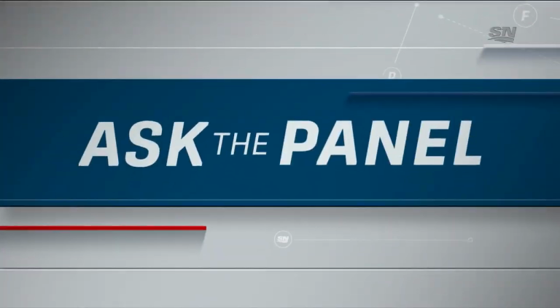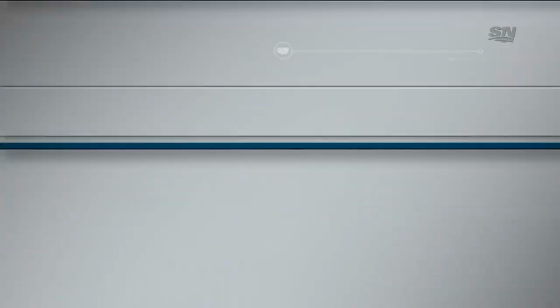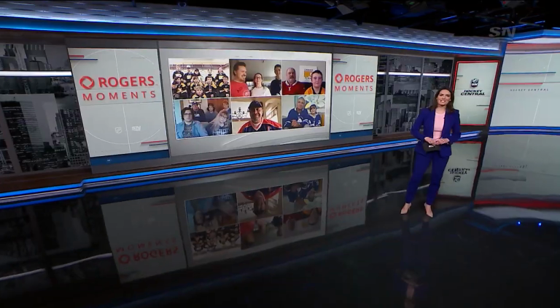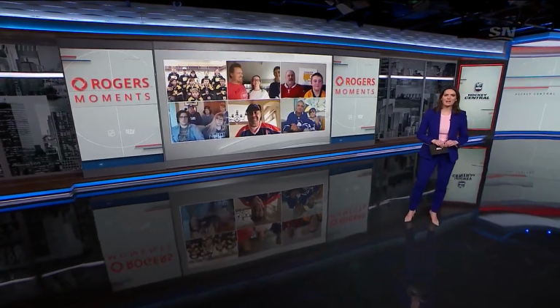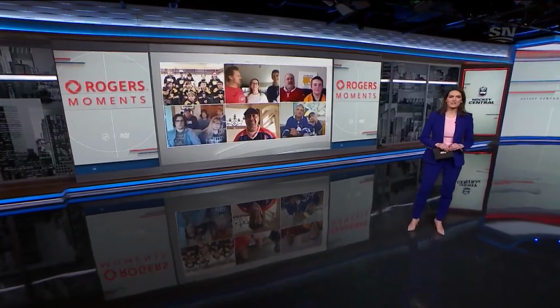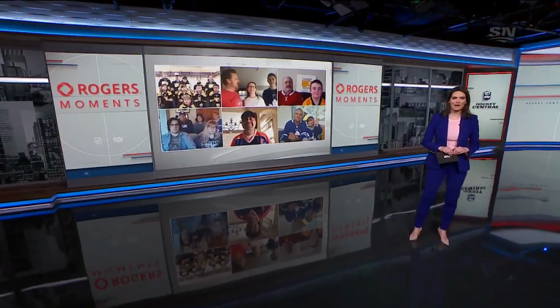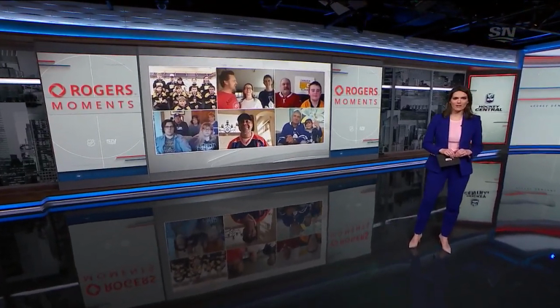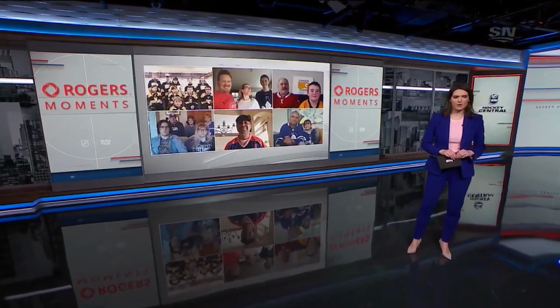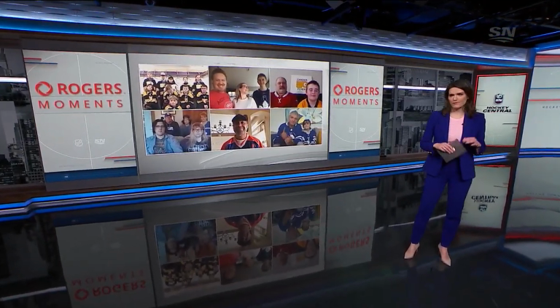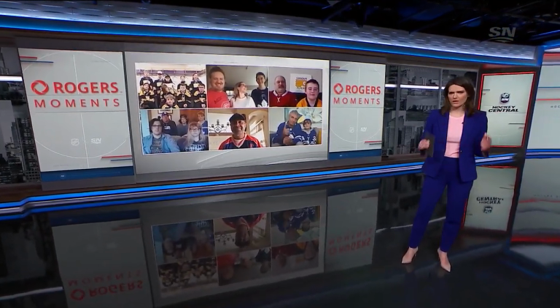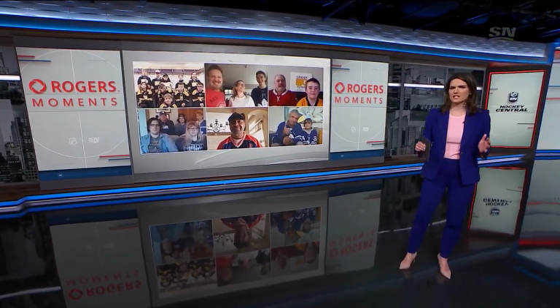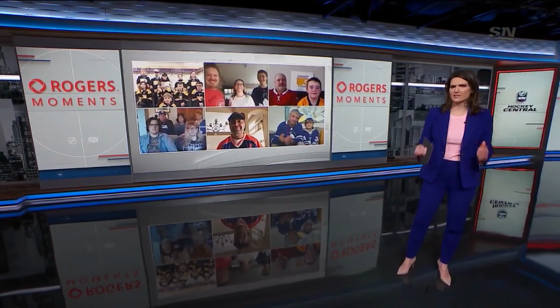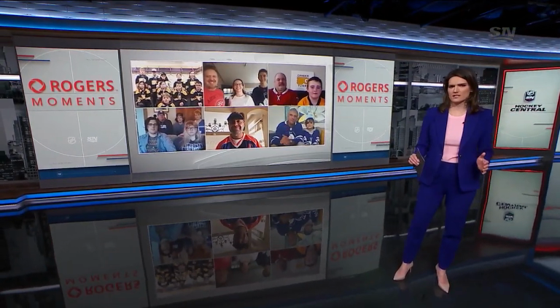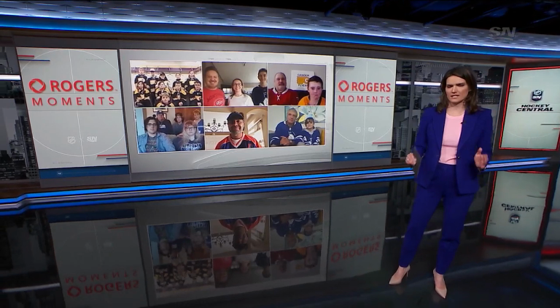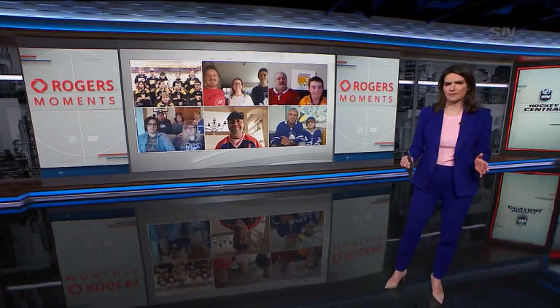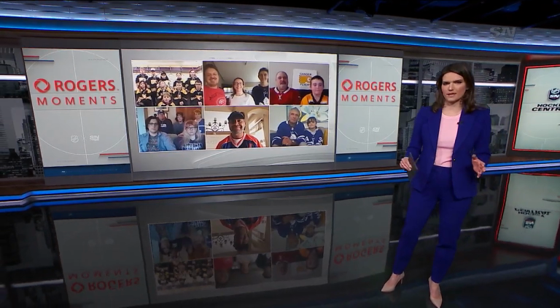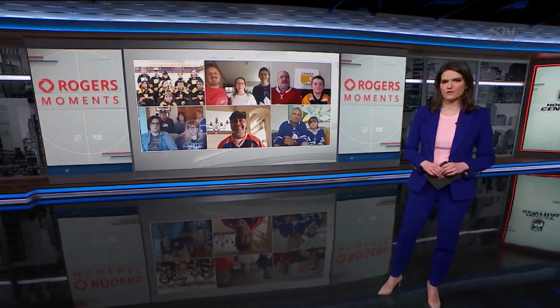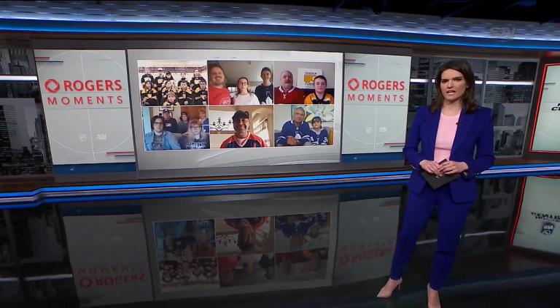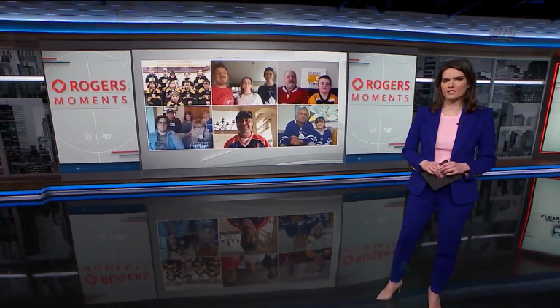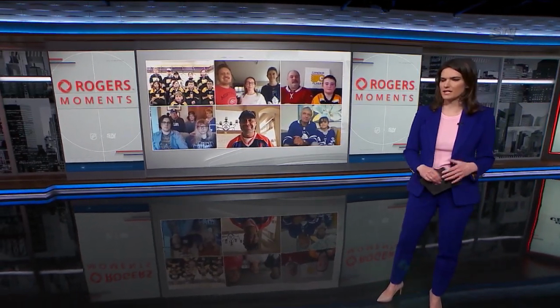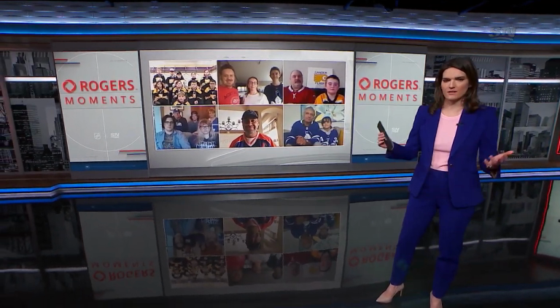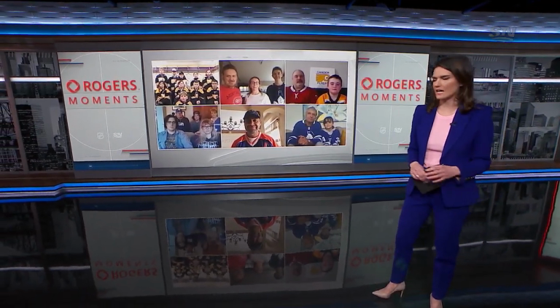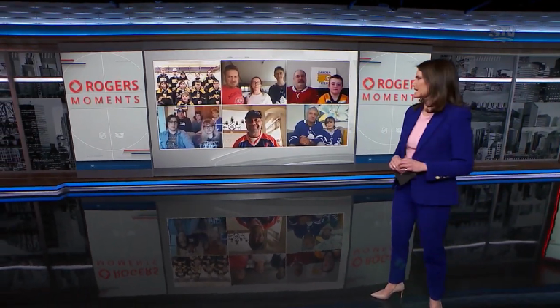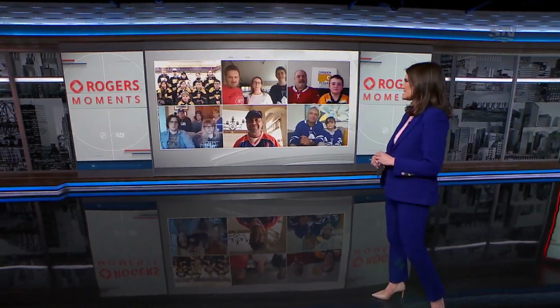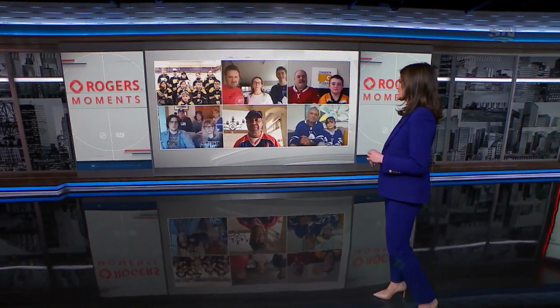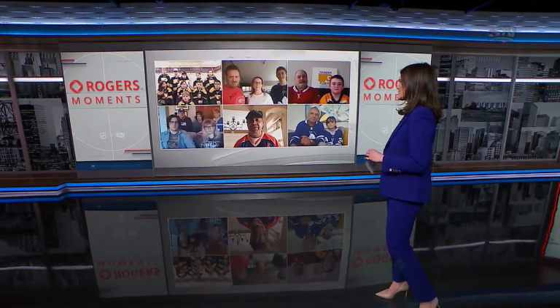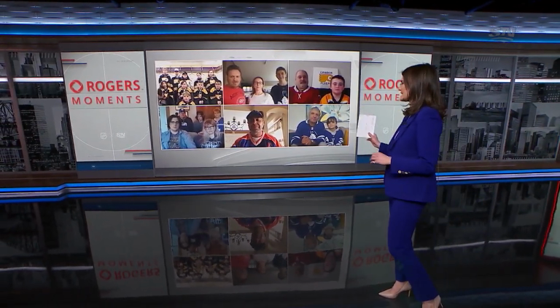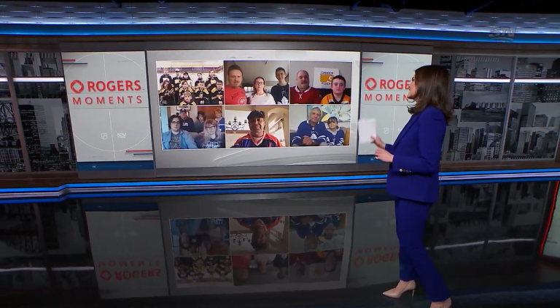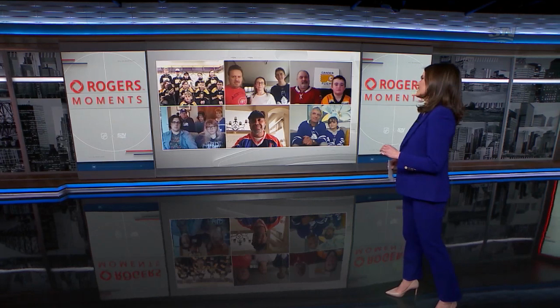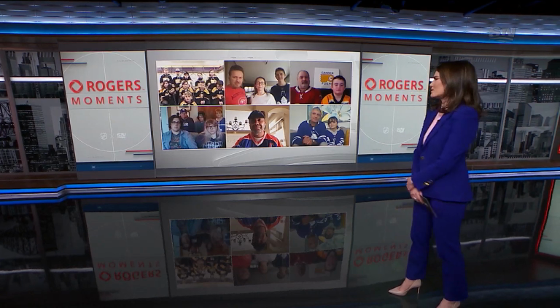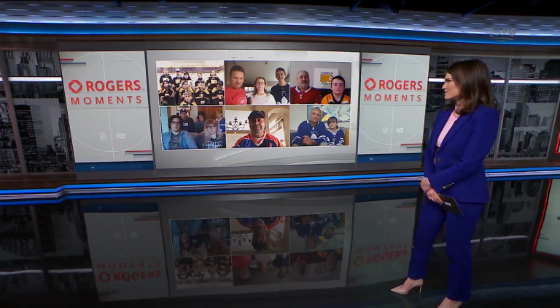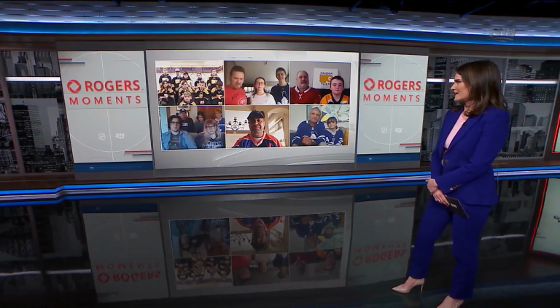Time now for Ask the Panel, presented by Roger's Moments. We've had a large contingent on this segment from Gander, Newfoundland in recent weeks, so you've got to play the hits. And we're going to start with Ian — you have a question for the panel.